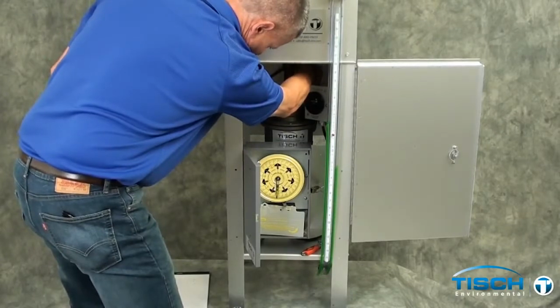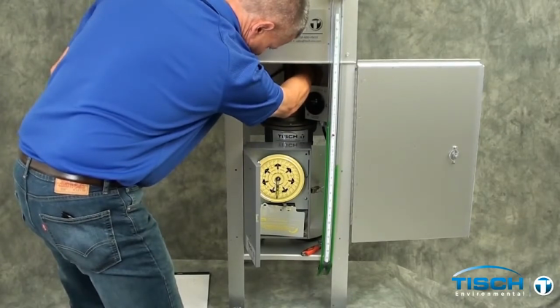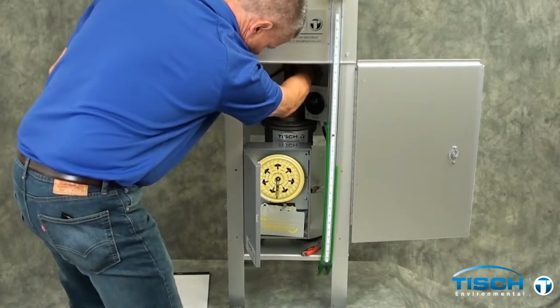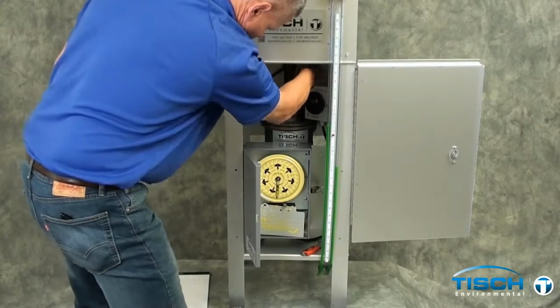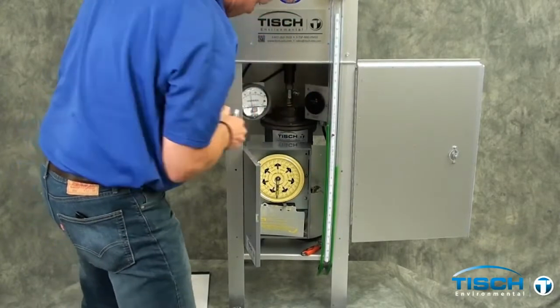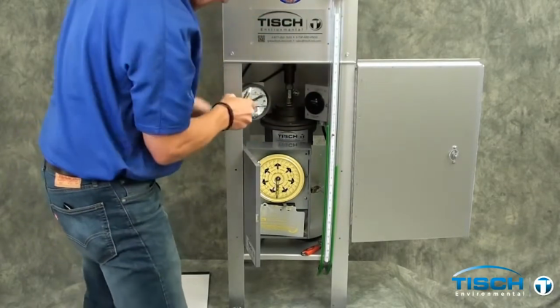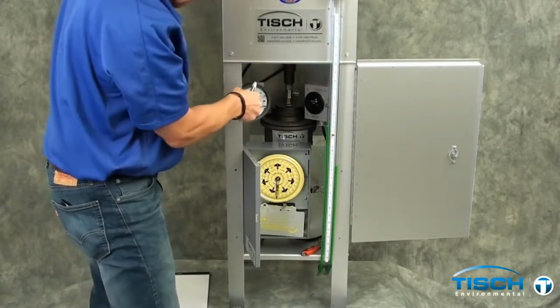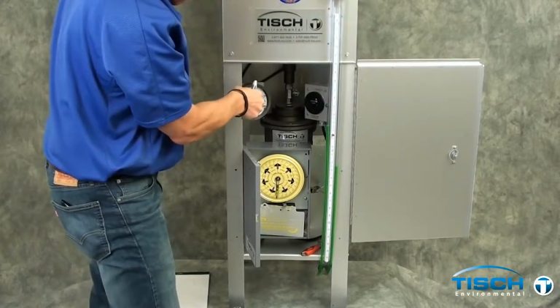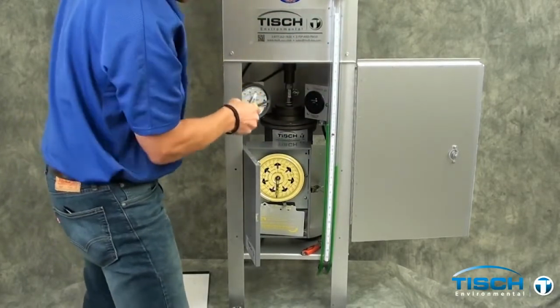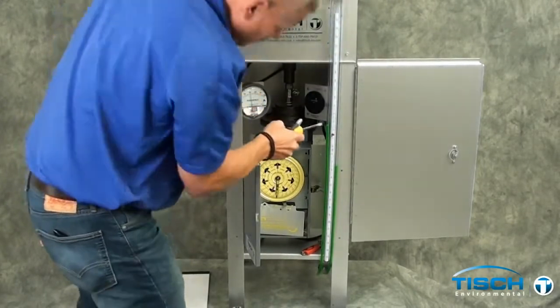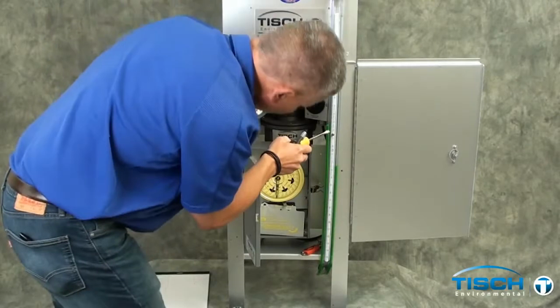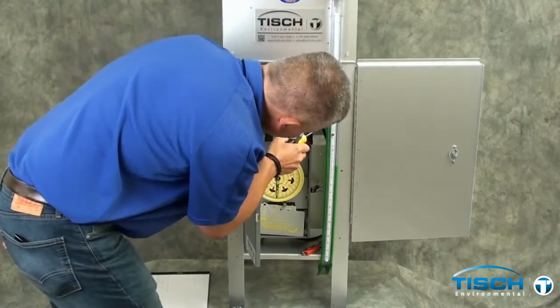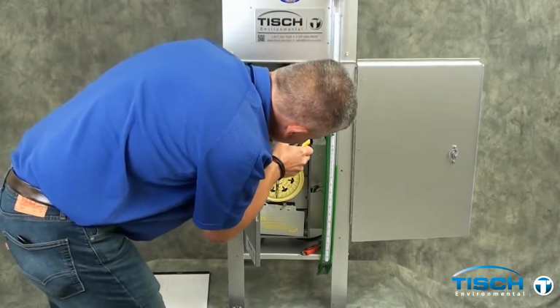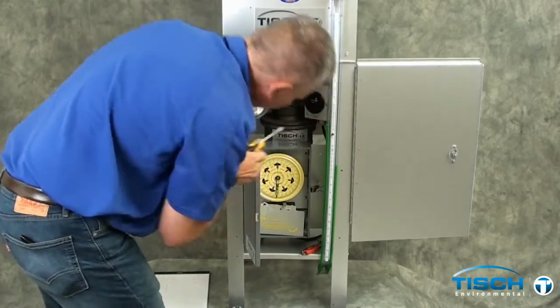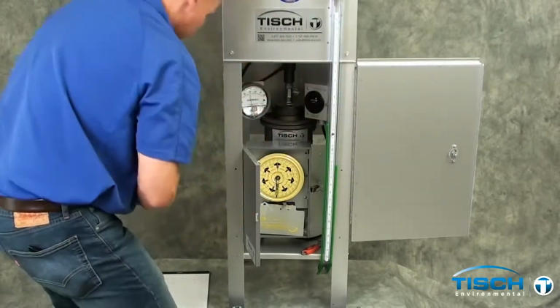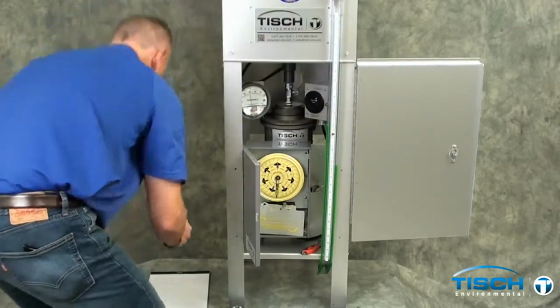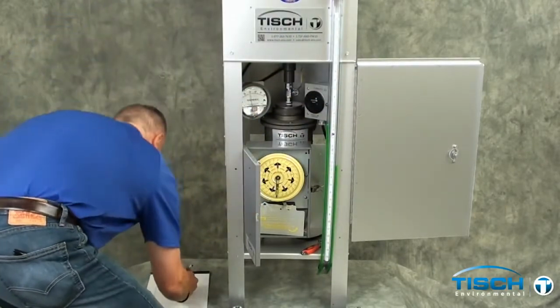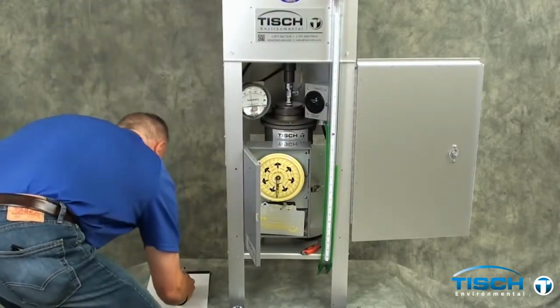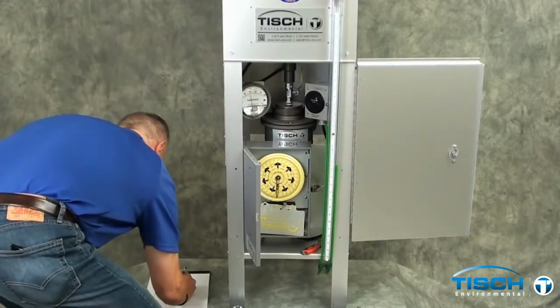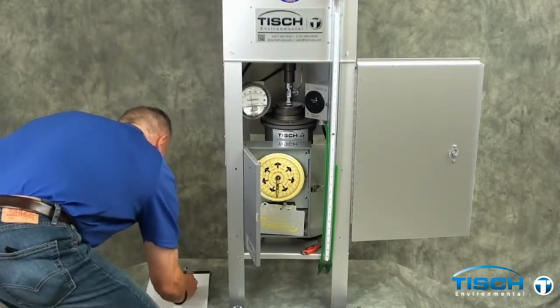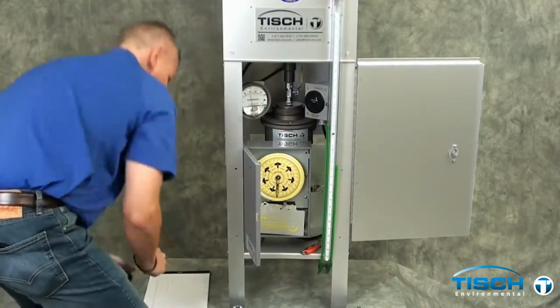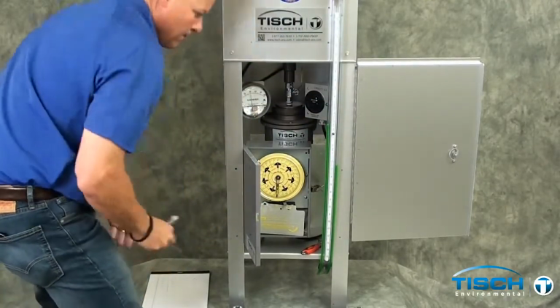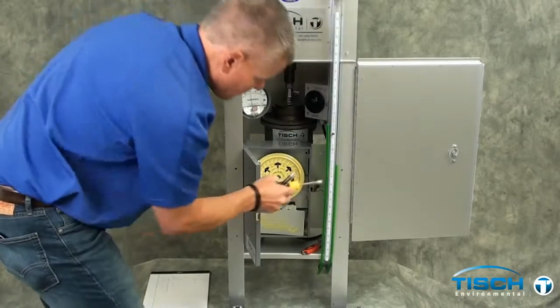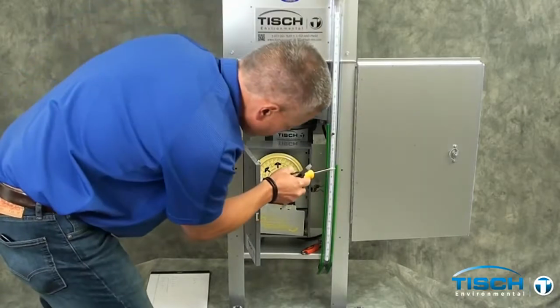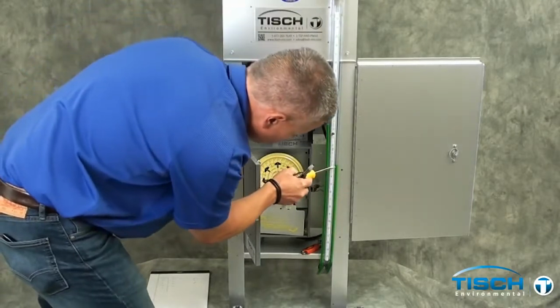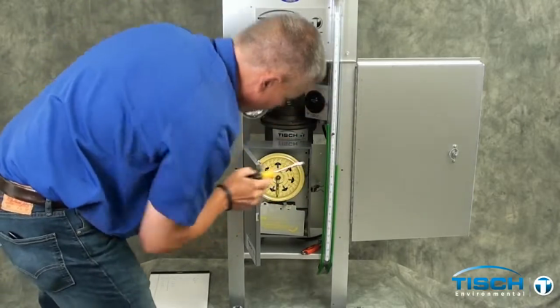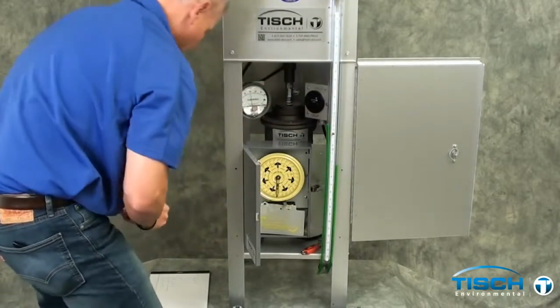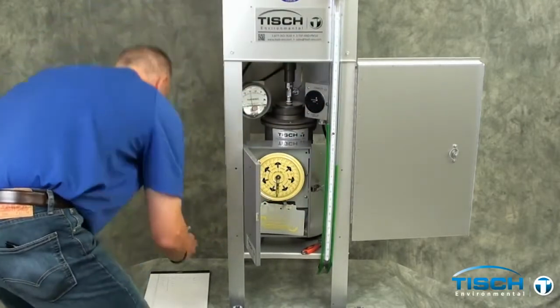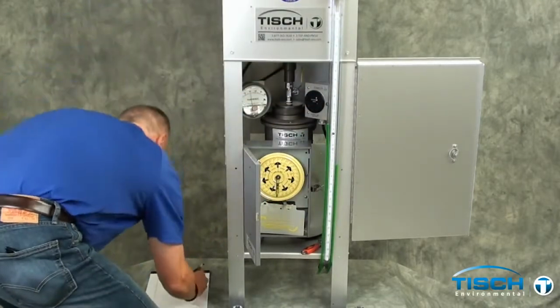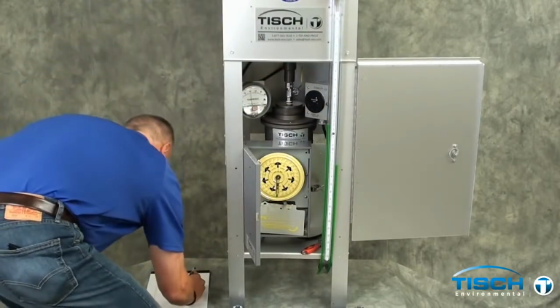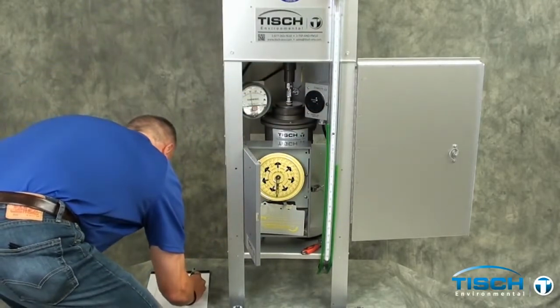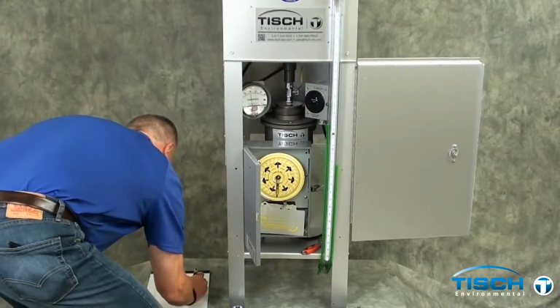Again, move the ball valve away from you to obtain a reading of 40 on the magne-helic gauge. This time the manometer went up 2.6 and down 2.5 inches for a total of 5.1 inches.